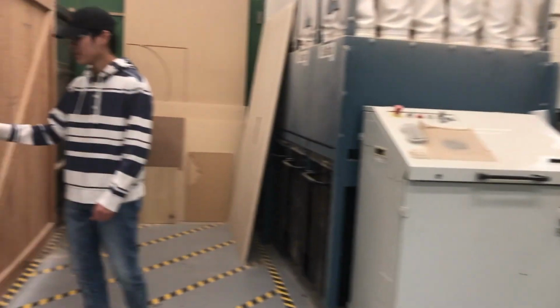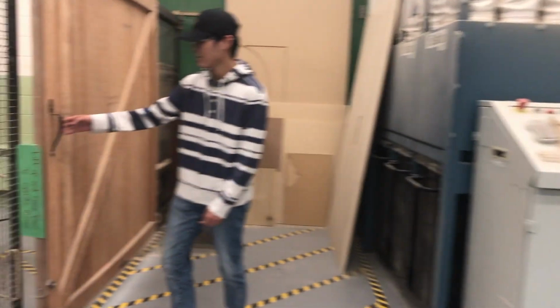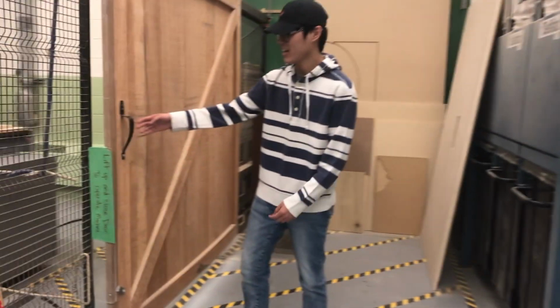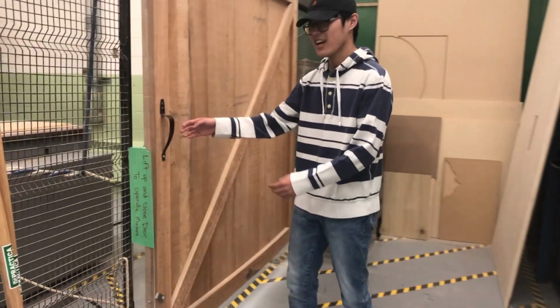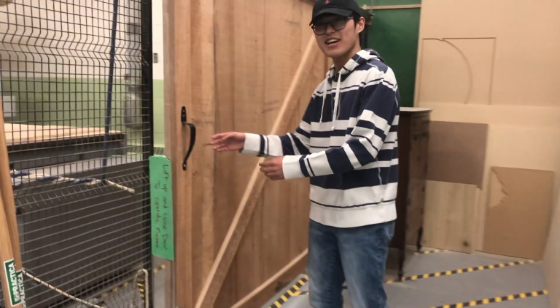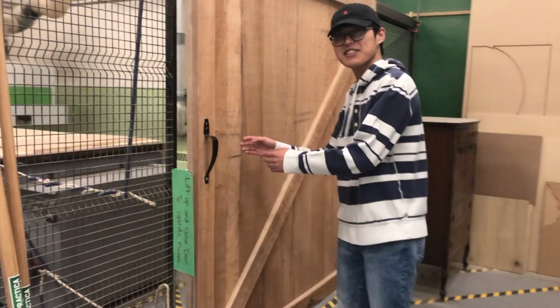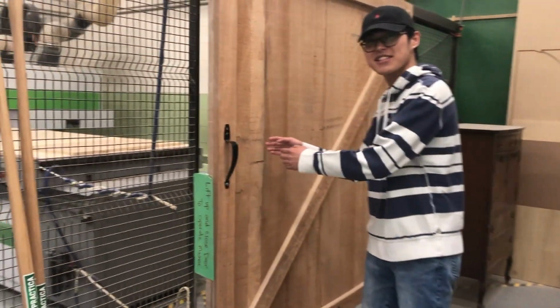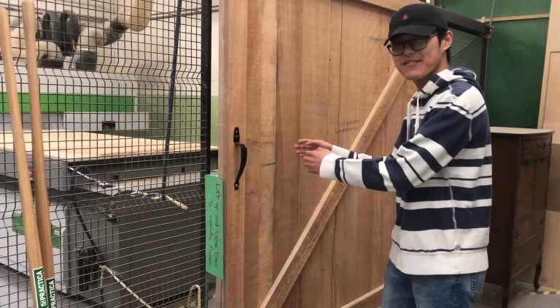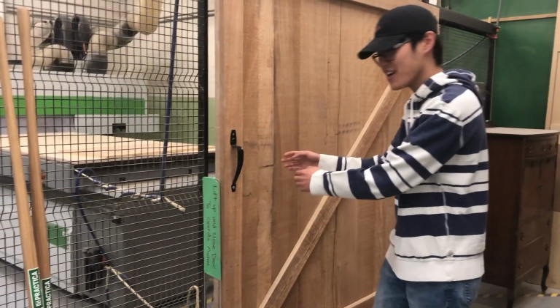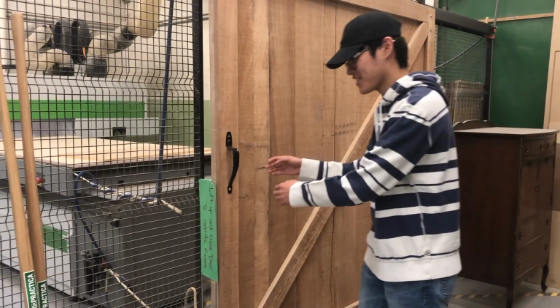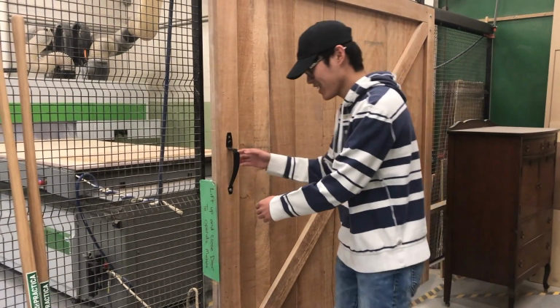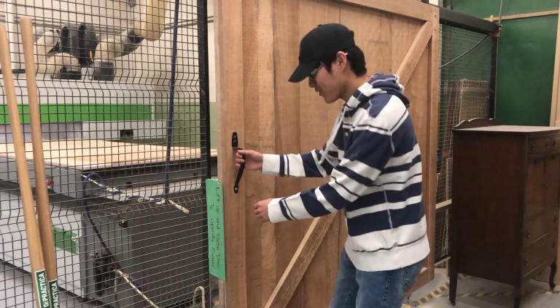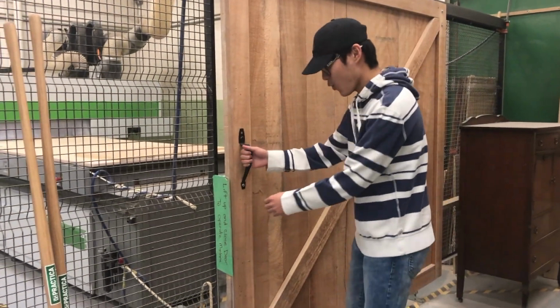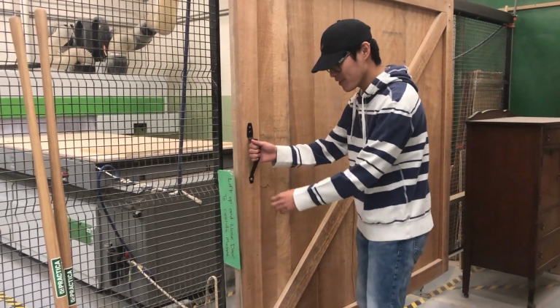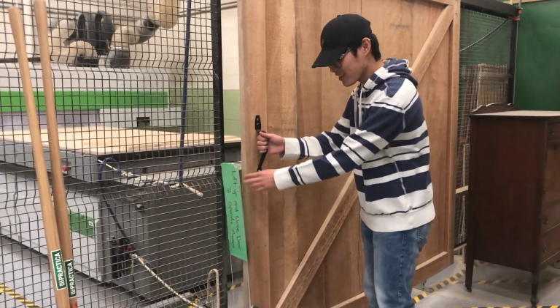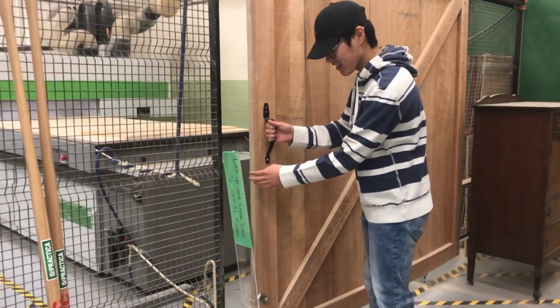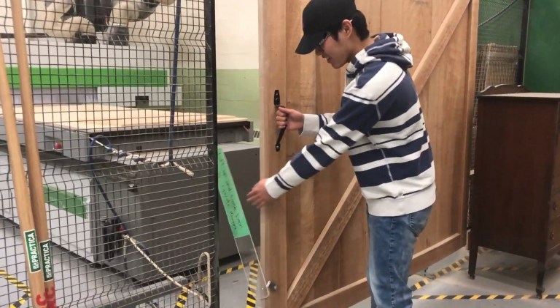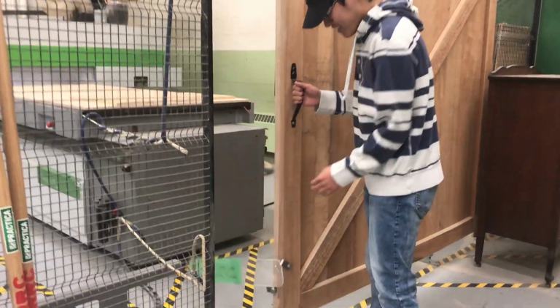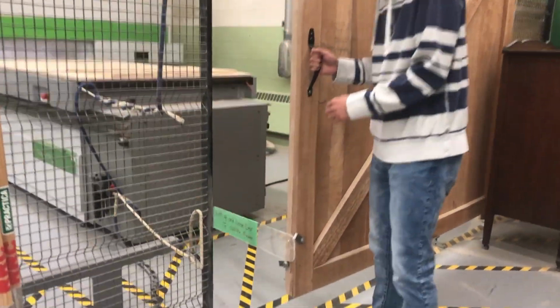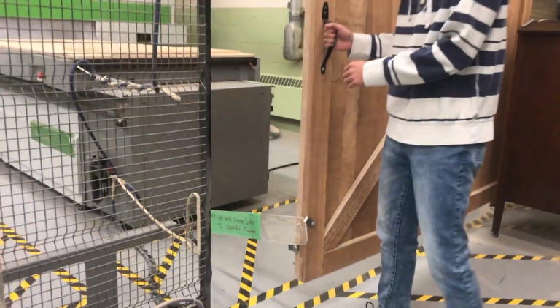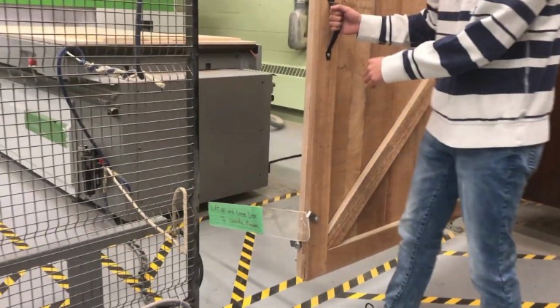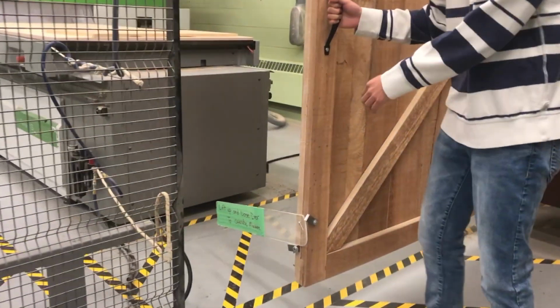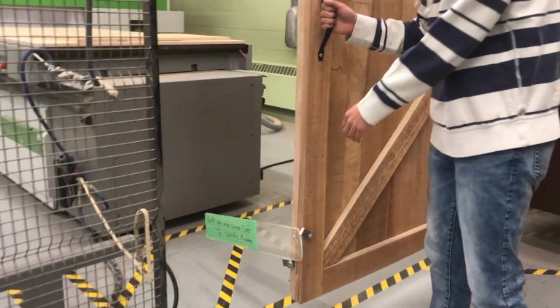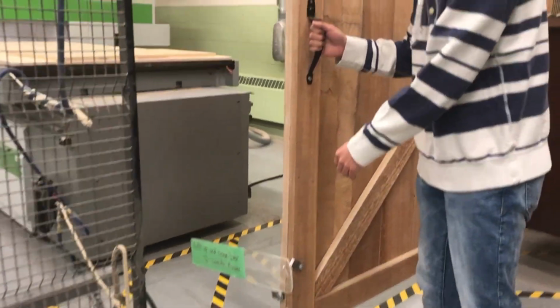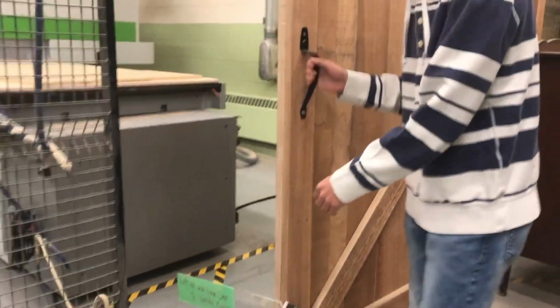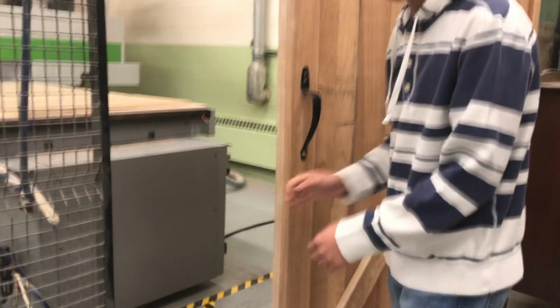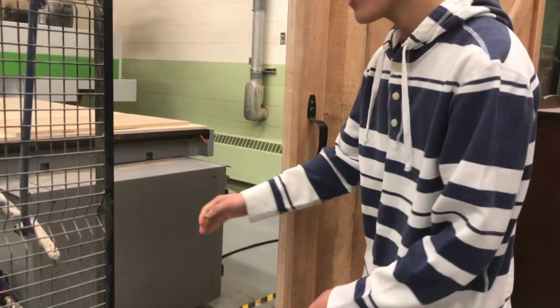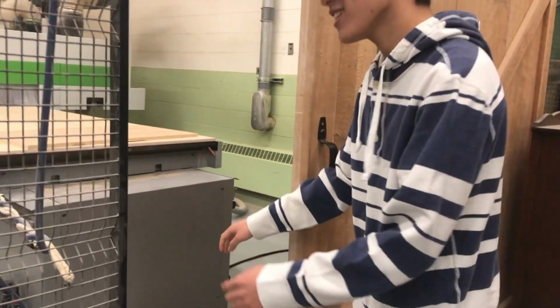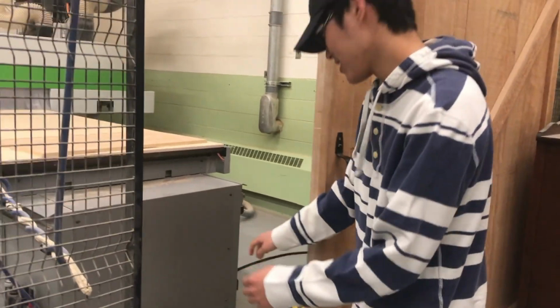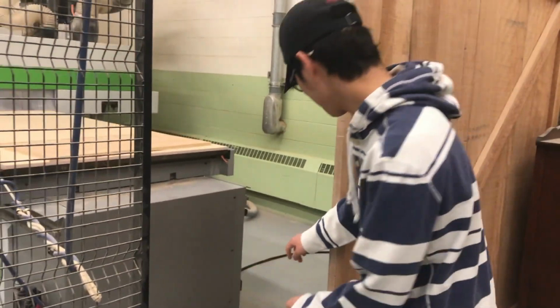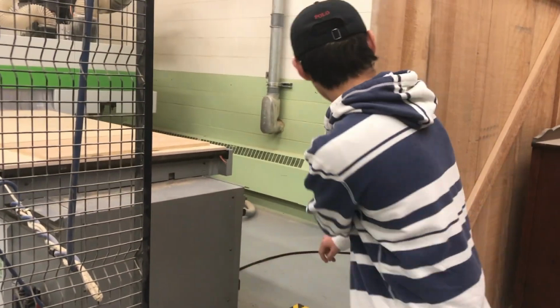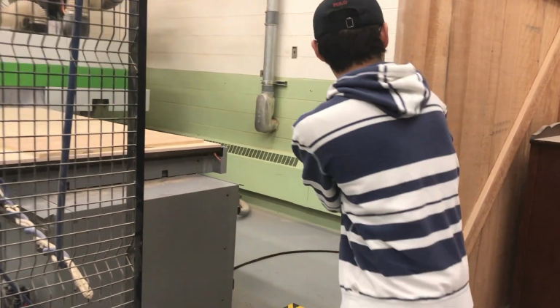This fence will keep you away from the CNC, and if you open it, an acrylic panel will drop to trip the photocells on the other side of the fence, shutting down the machine.